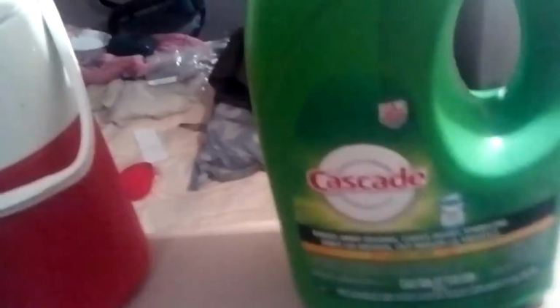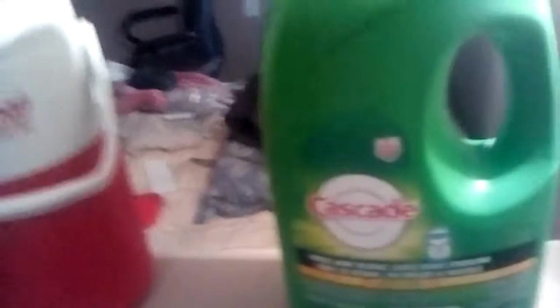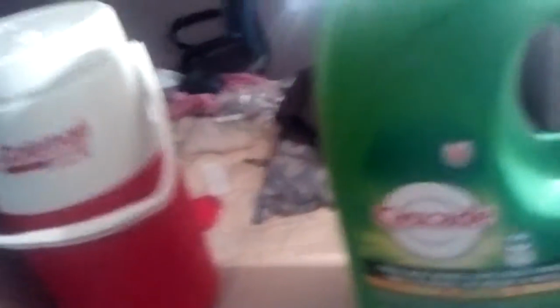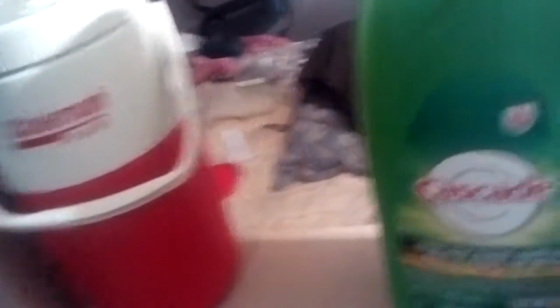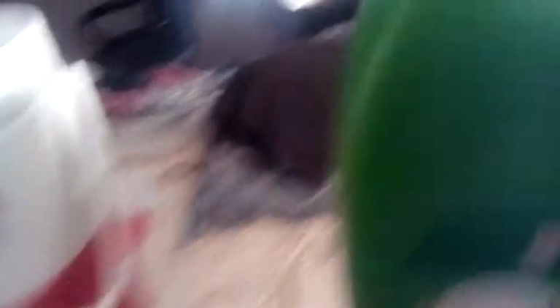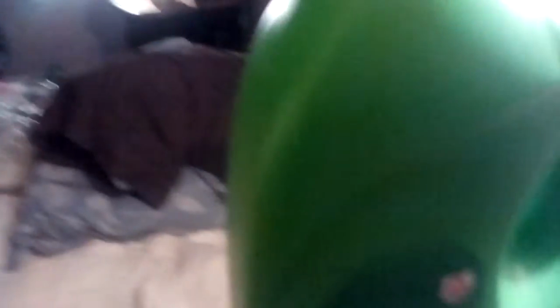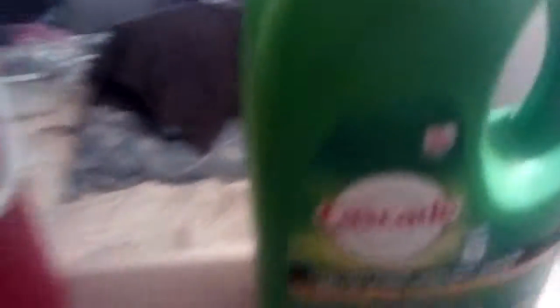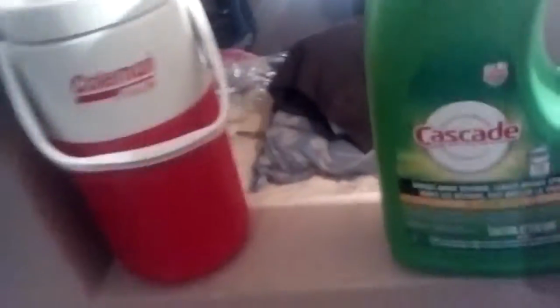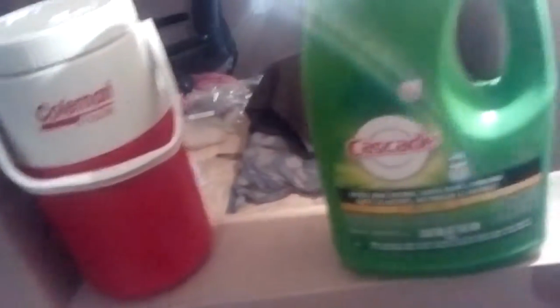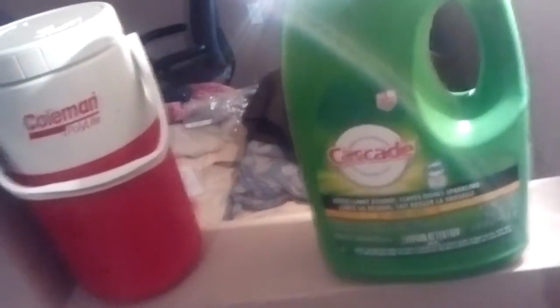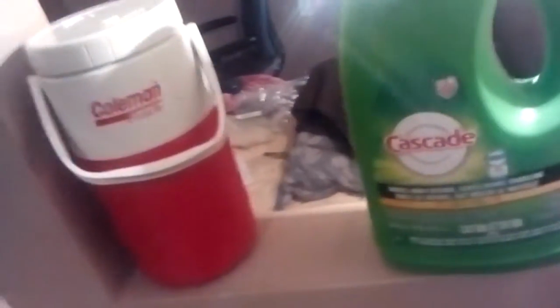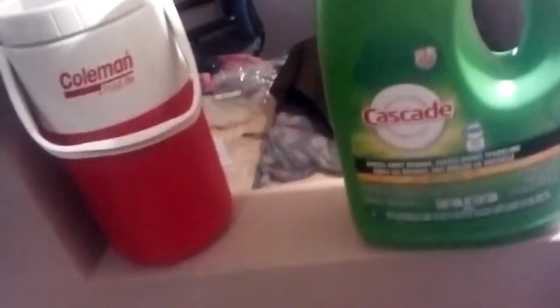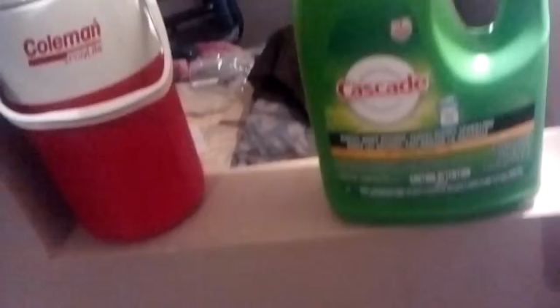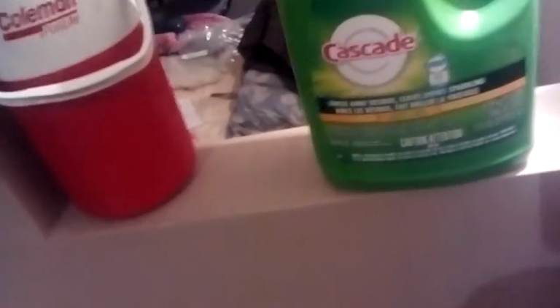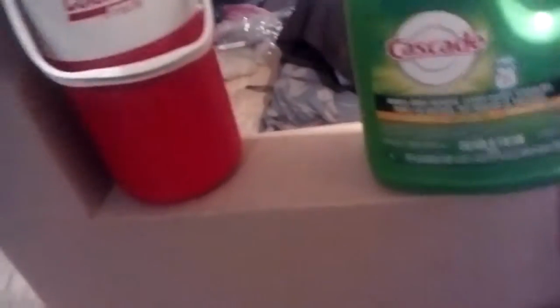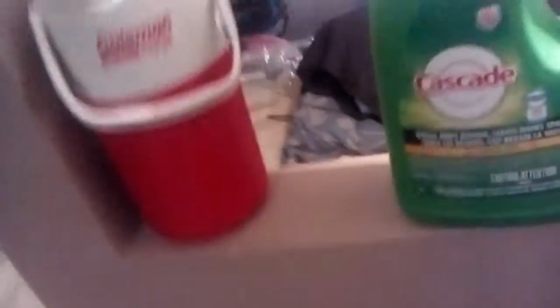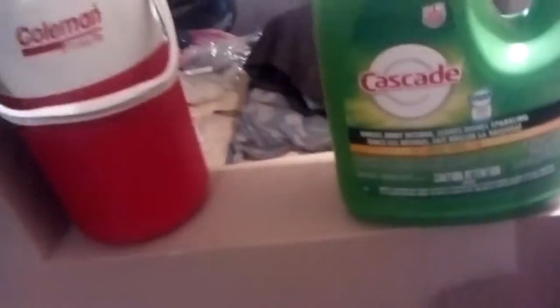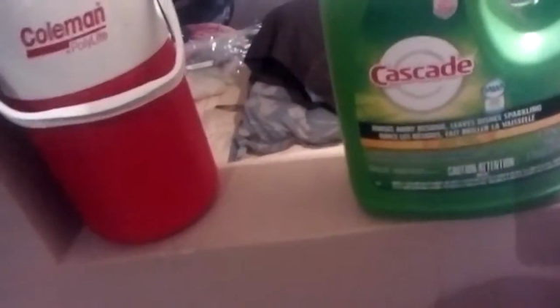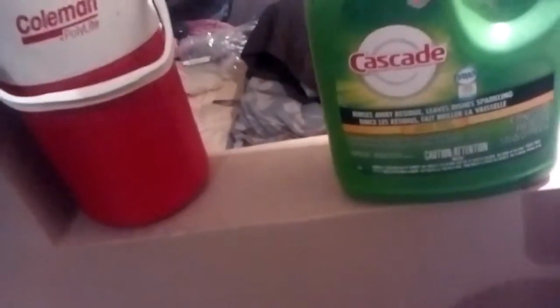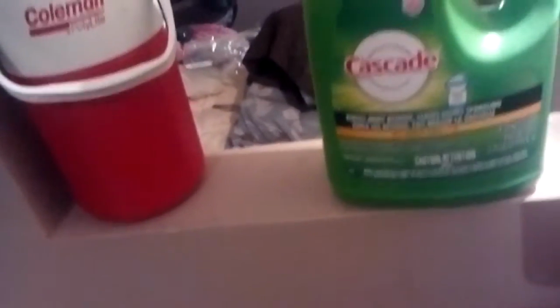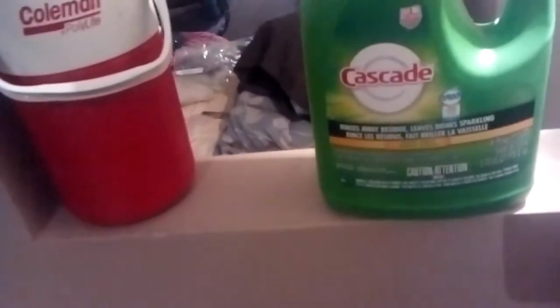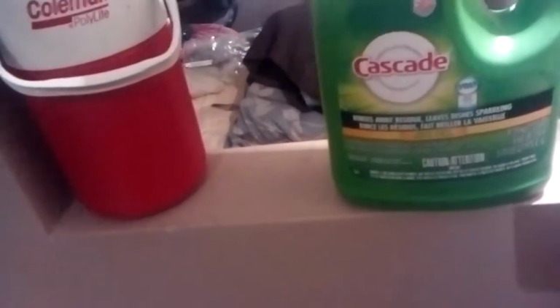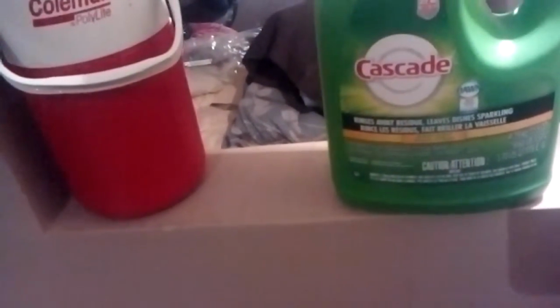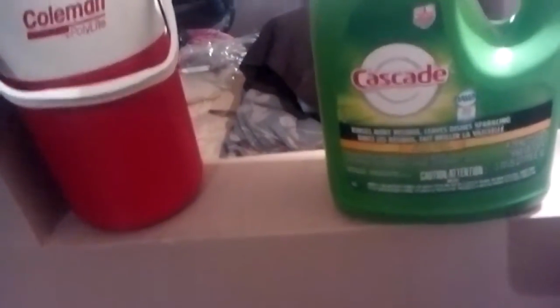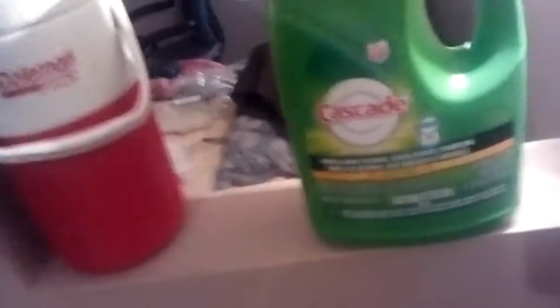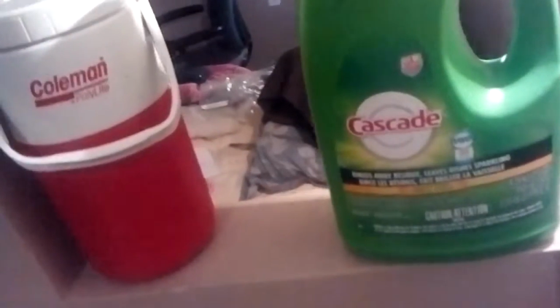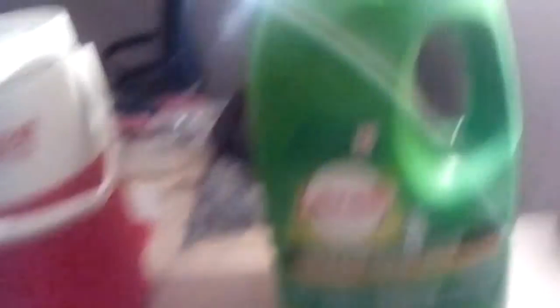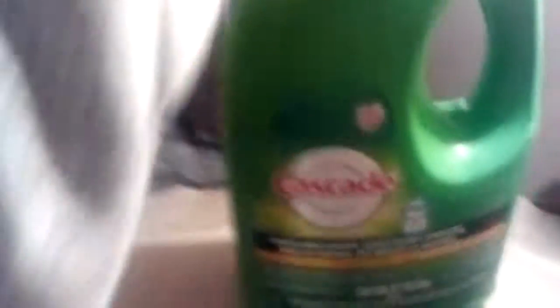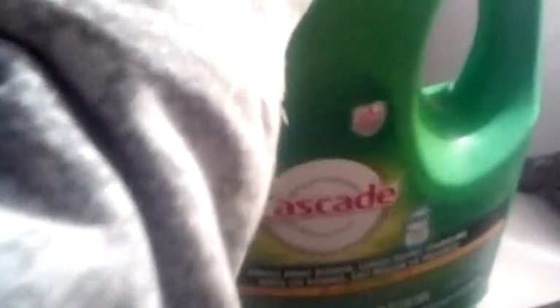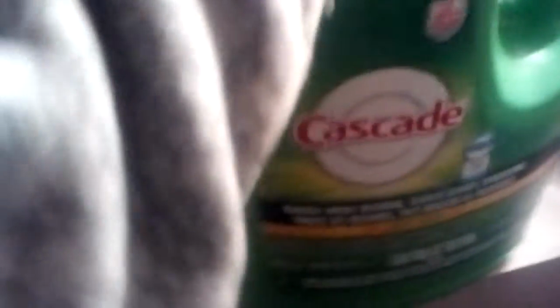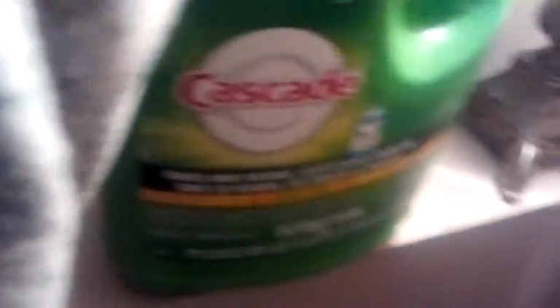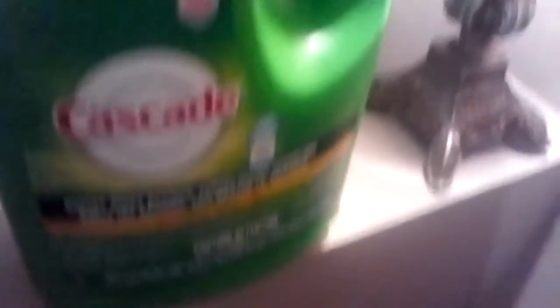I recommend it. You can get it anywhere — Sobeys, A&P sells this stuff.